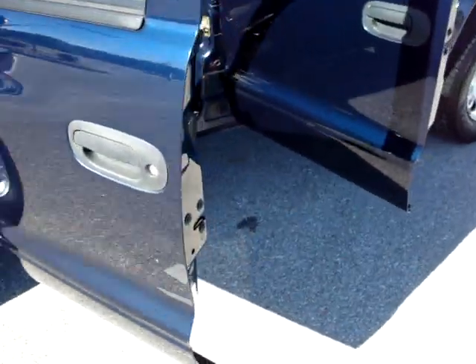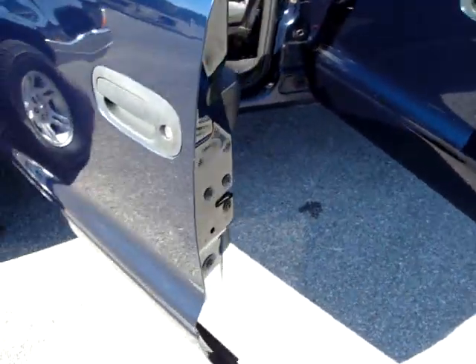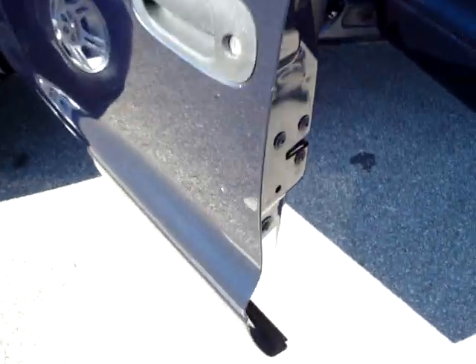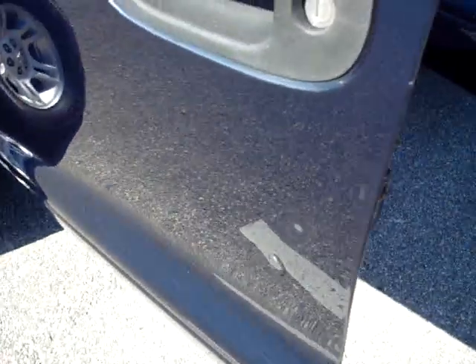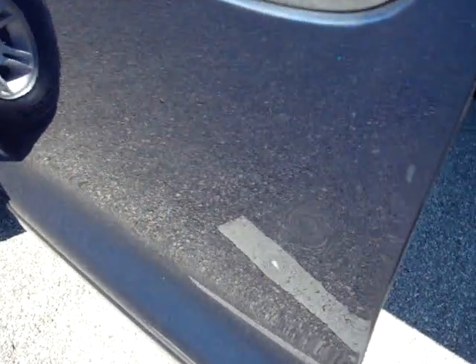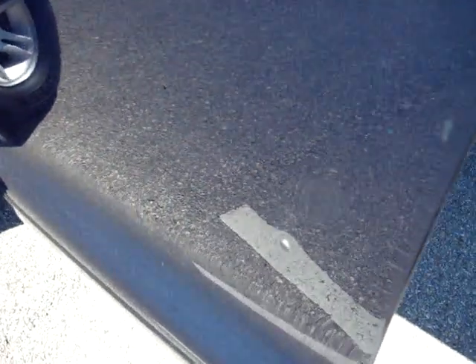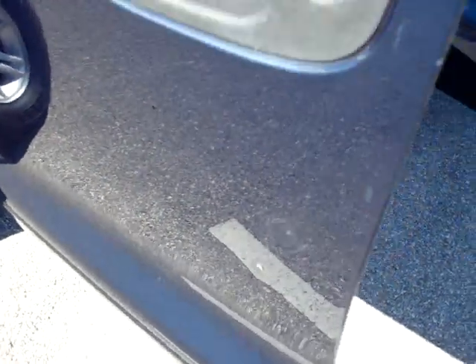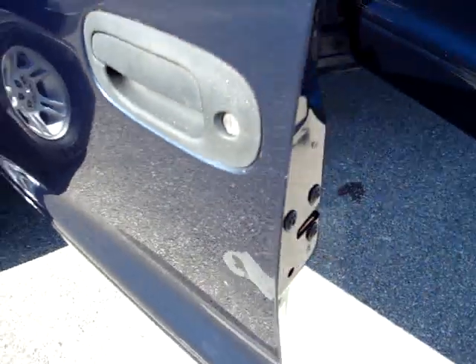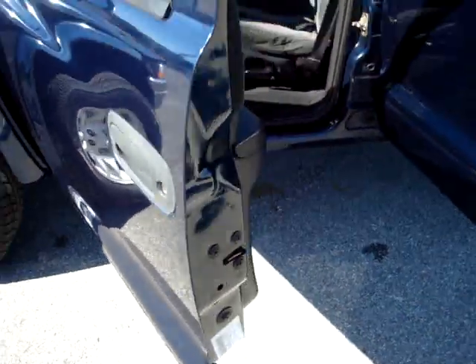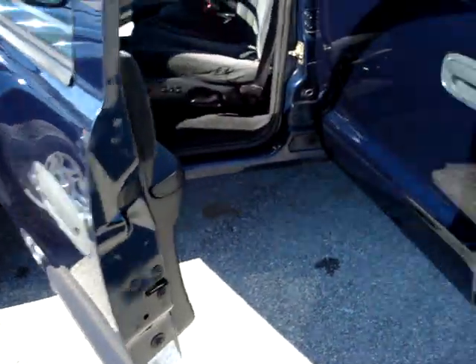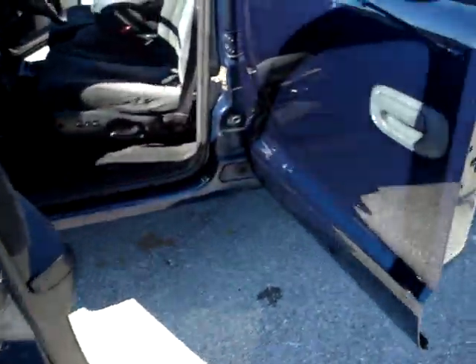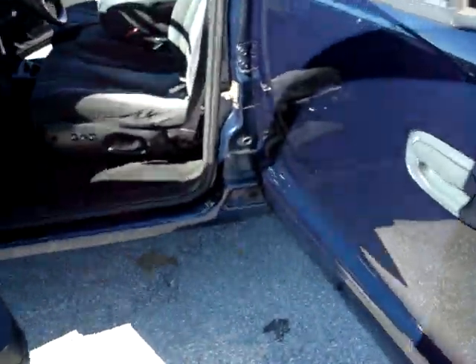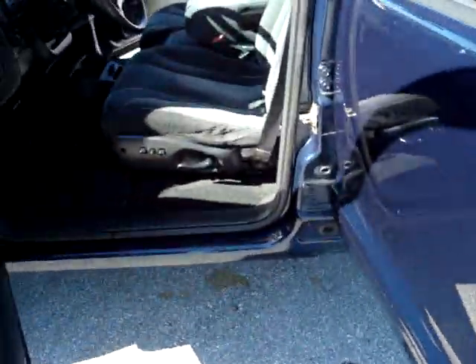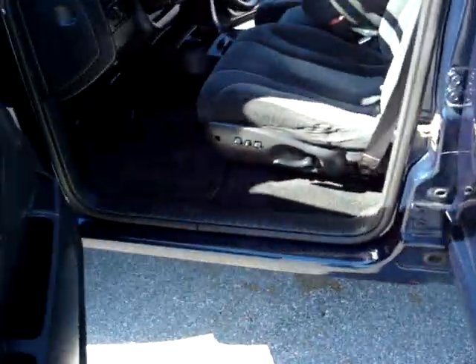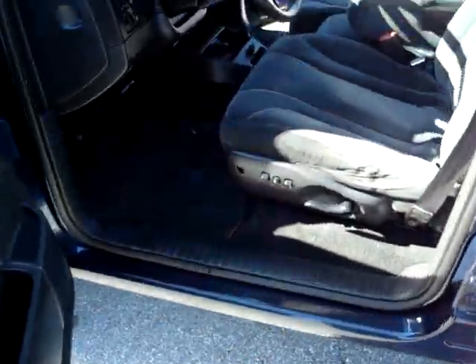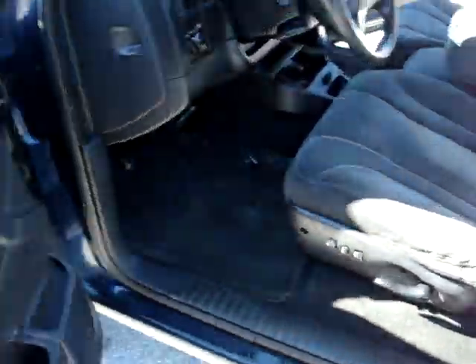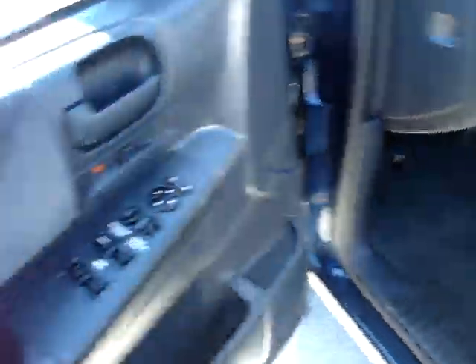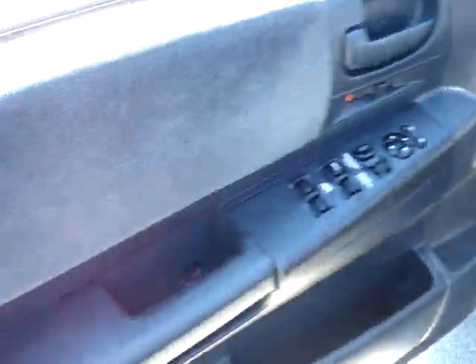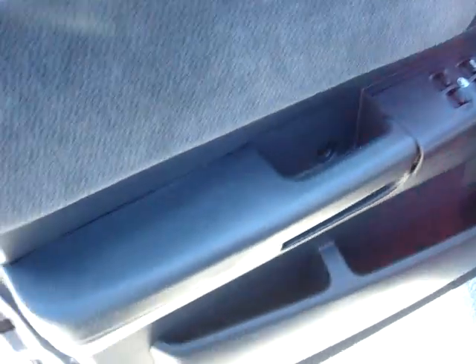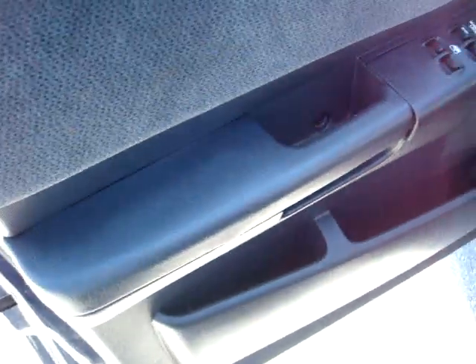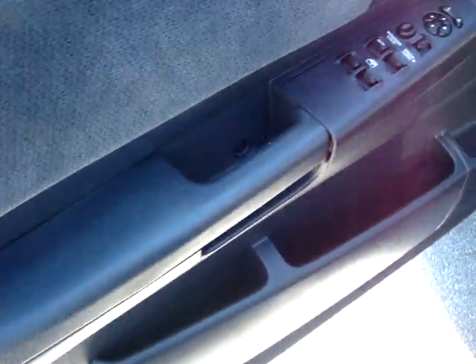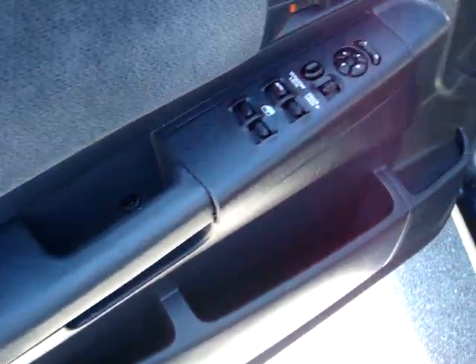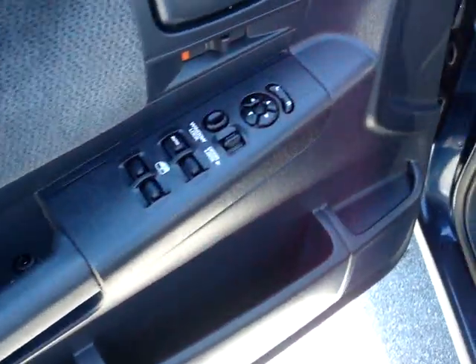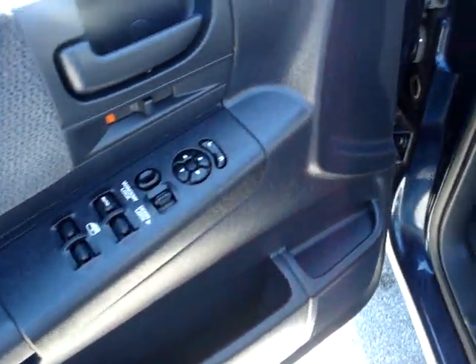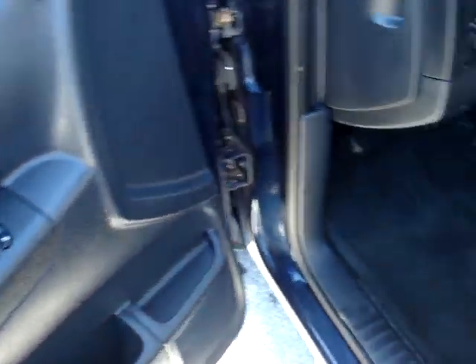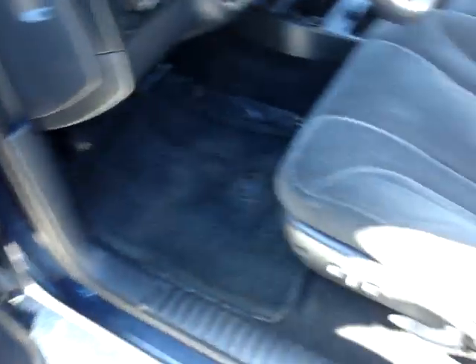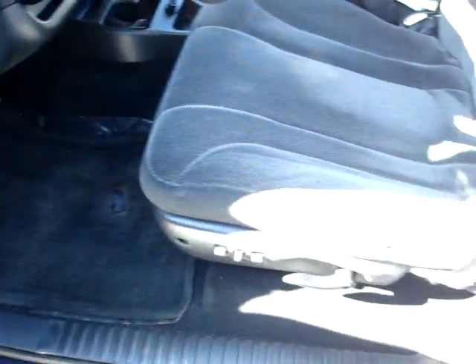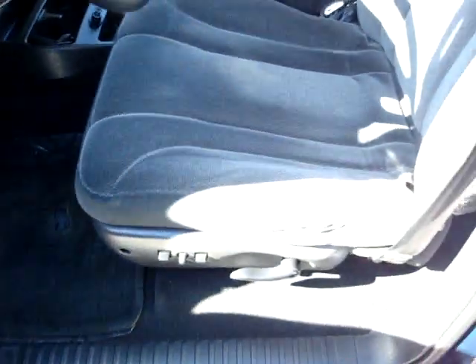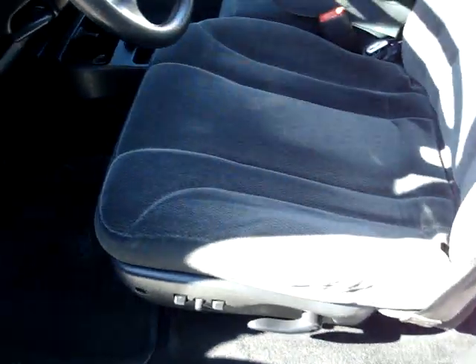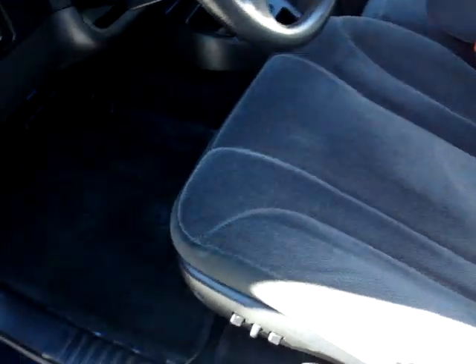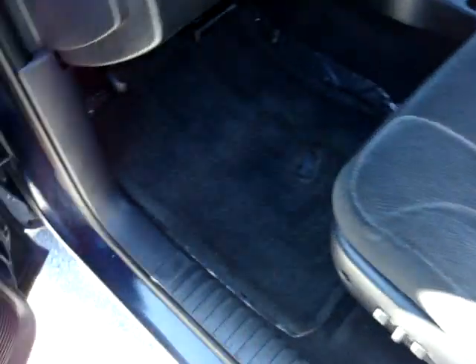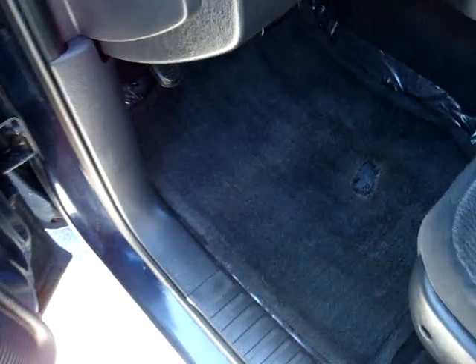Got a couple dings in the door. I believe there's two on the driver's side door, three on the passenger's side door. Power windows, mirrors and locks, power seat, factory floor mats.